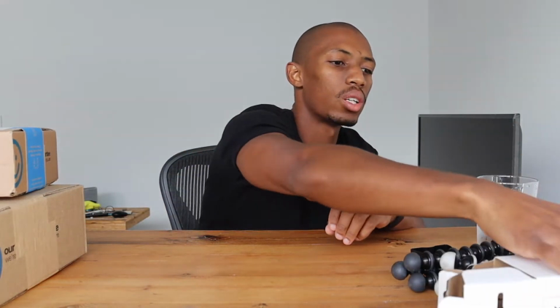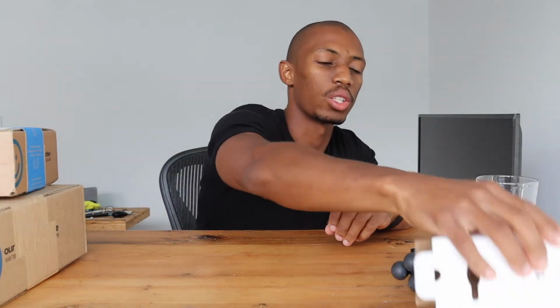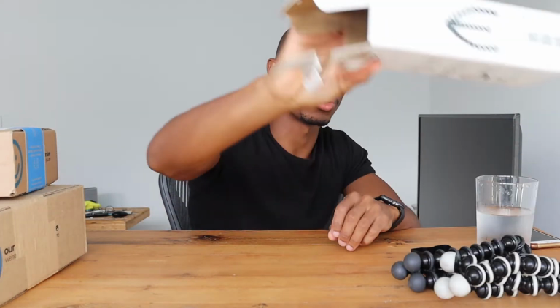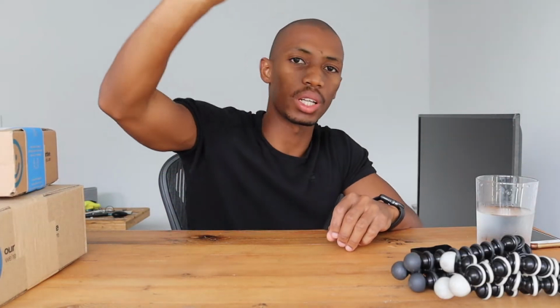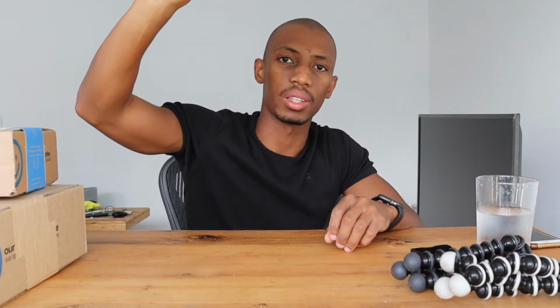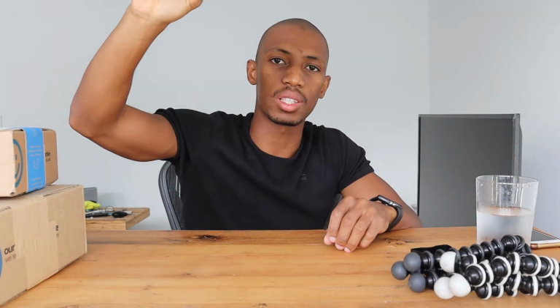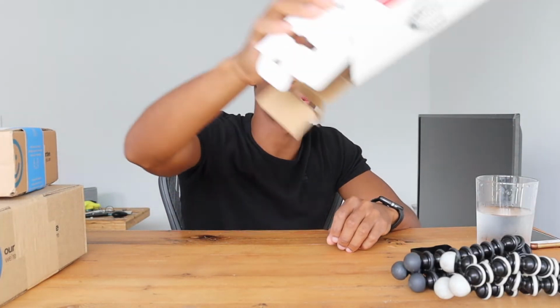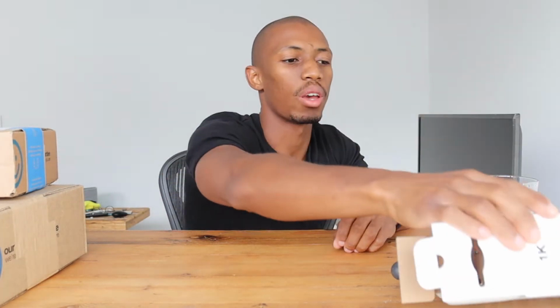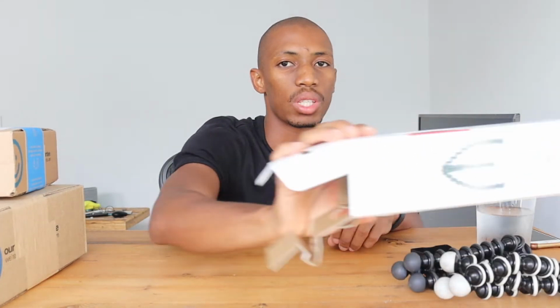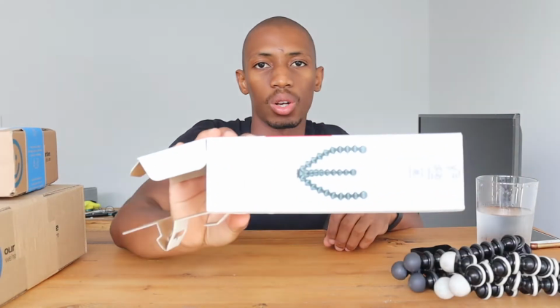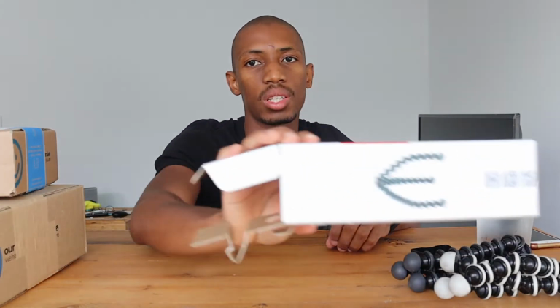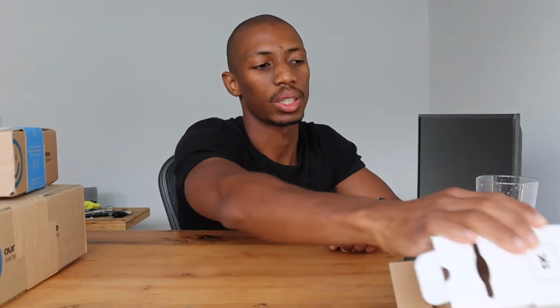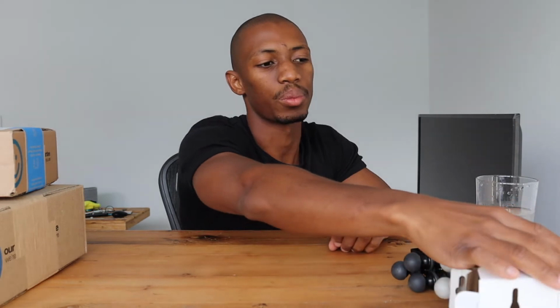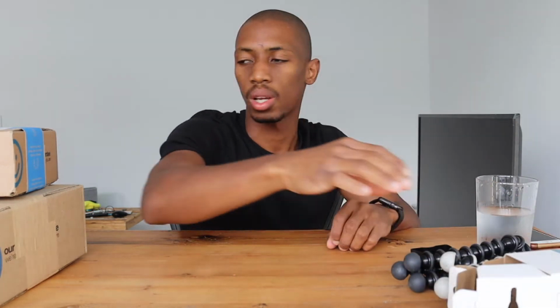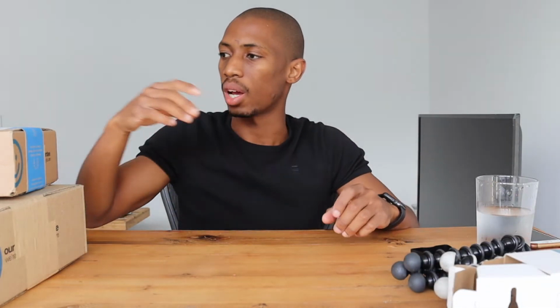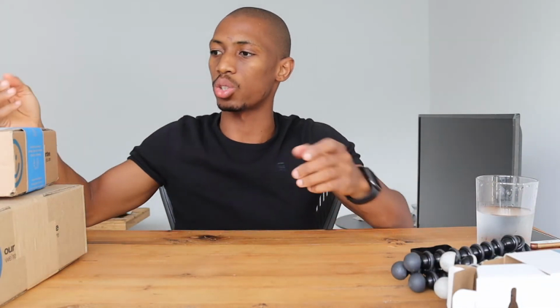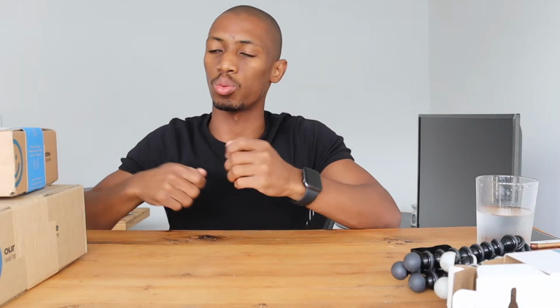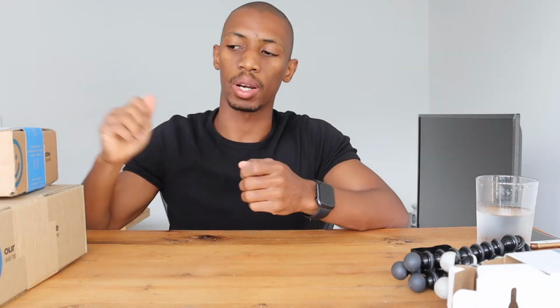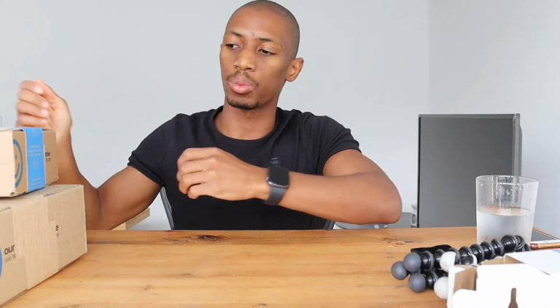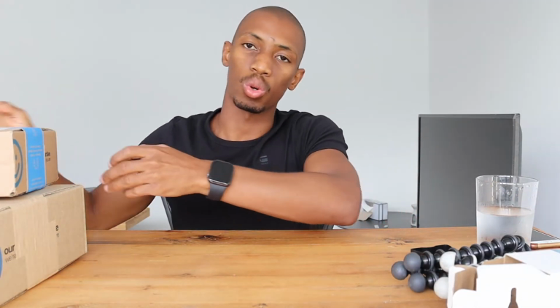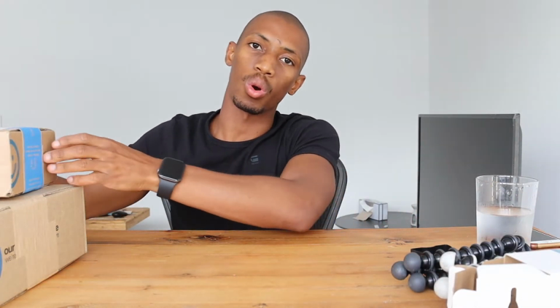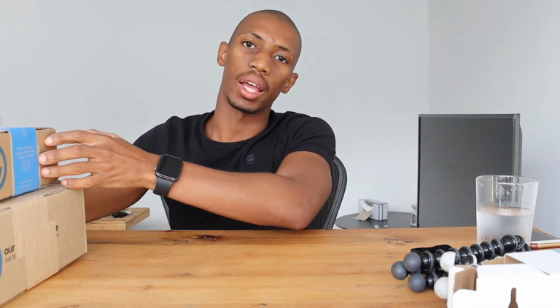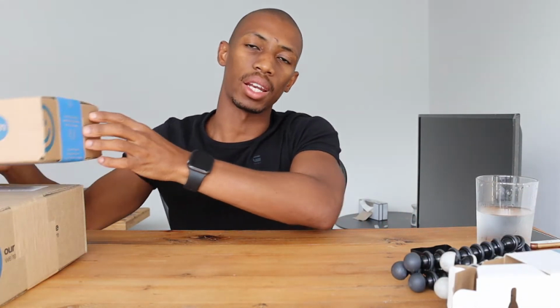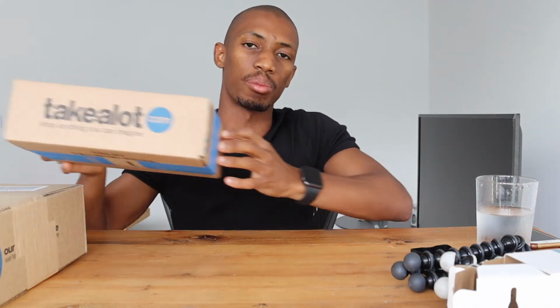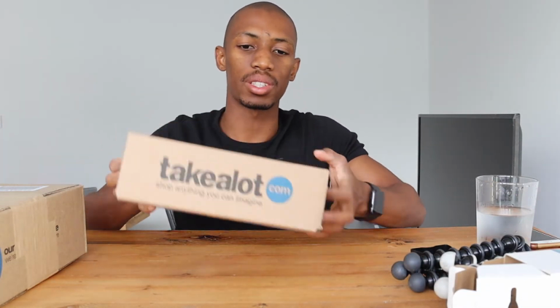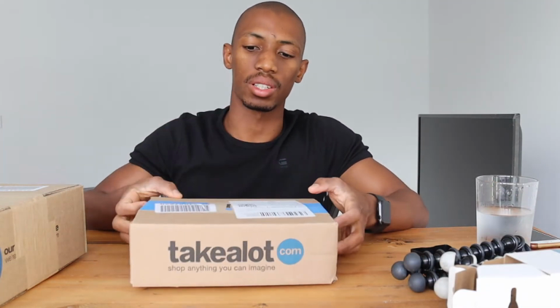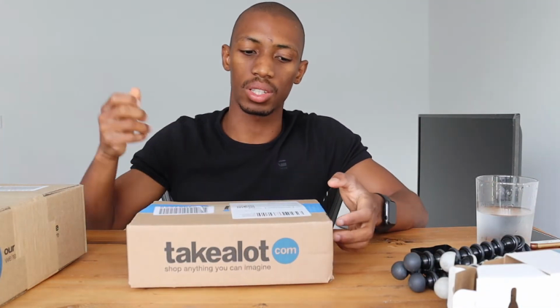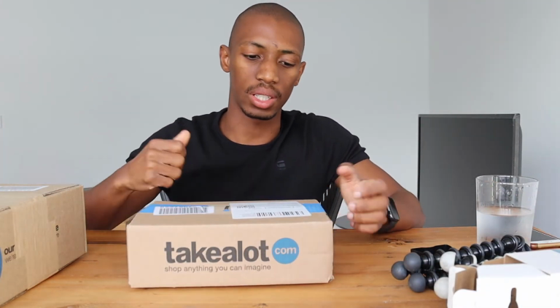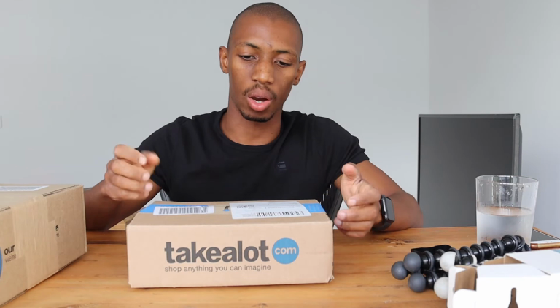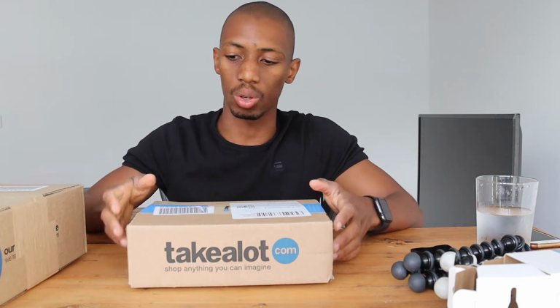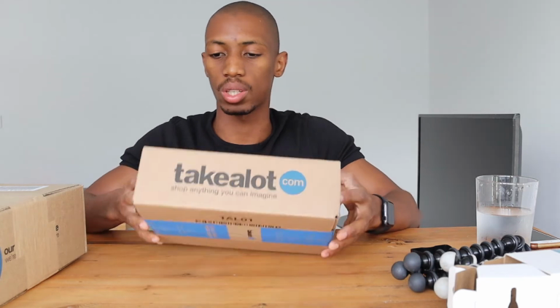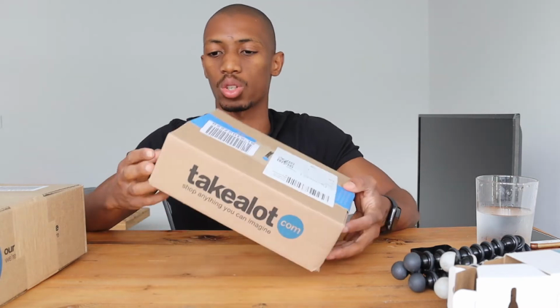If you want to get this GorillaPod, they also have it on Takealot. I just preferred going in person to see it before buying.